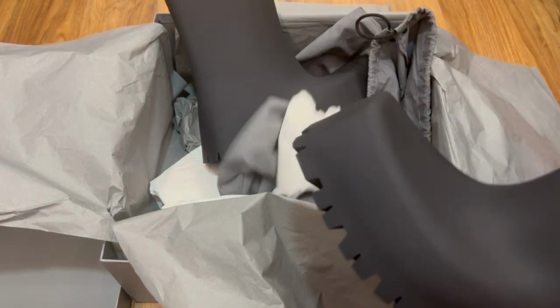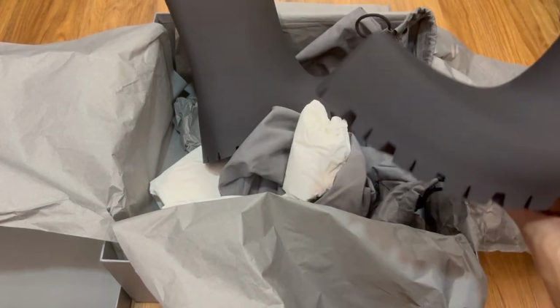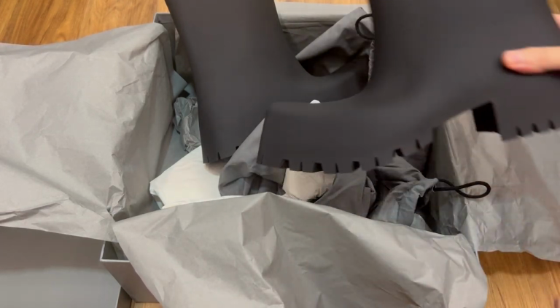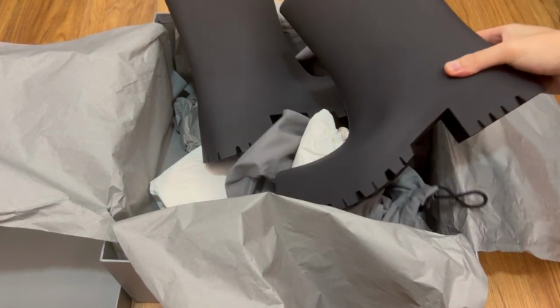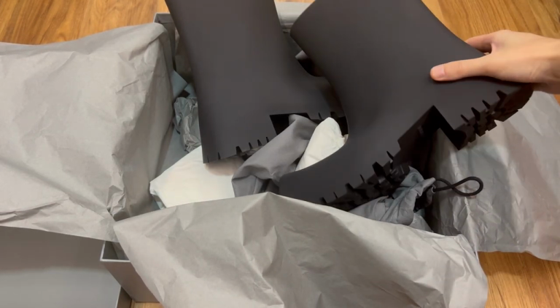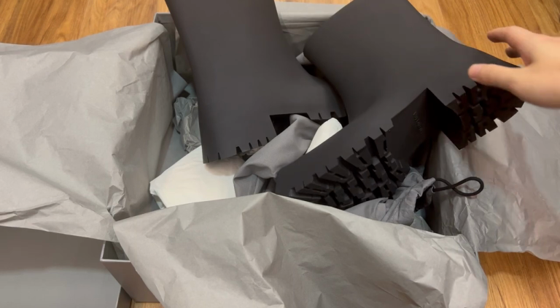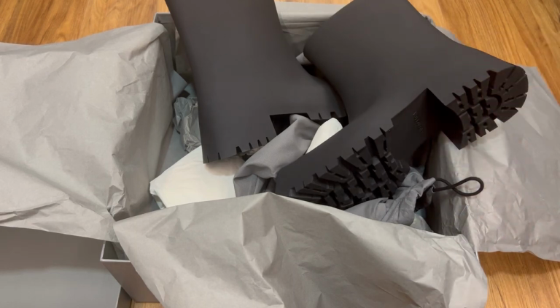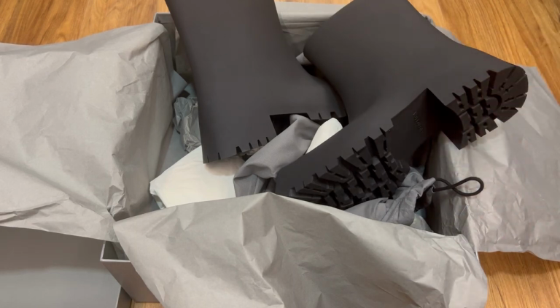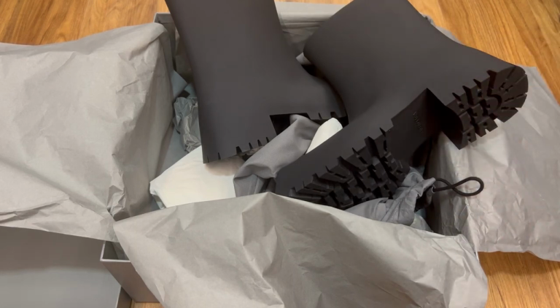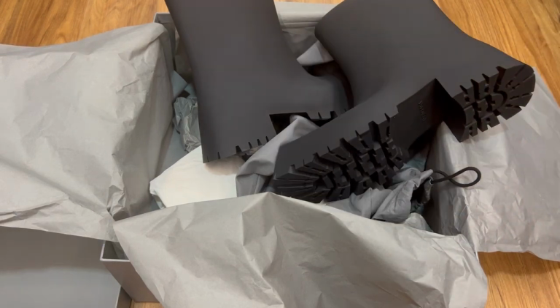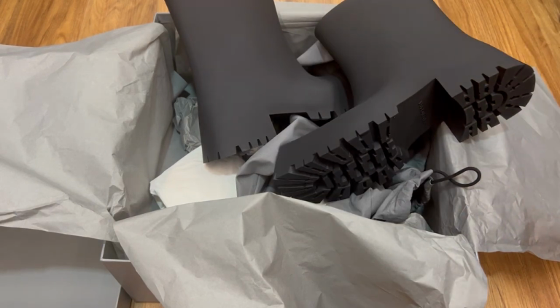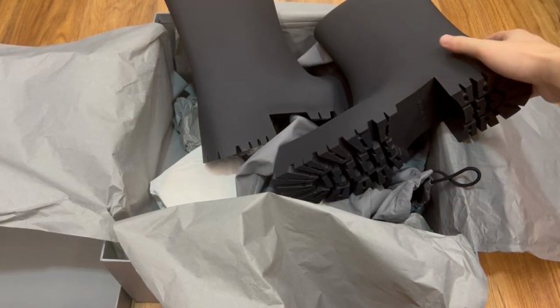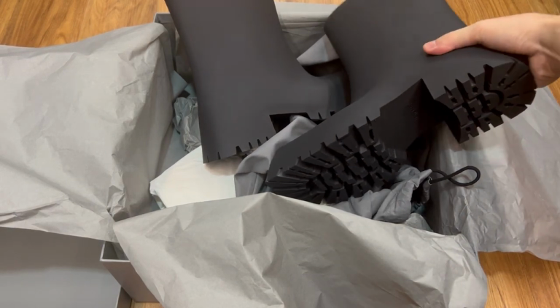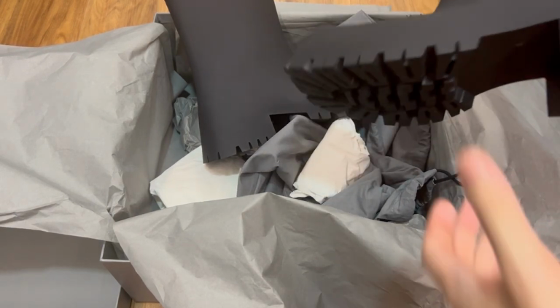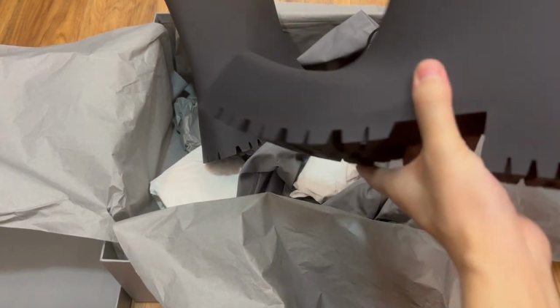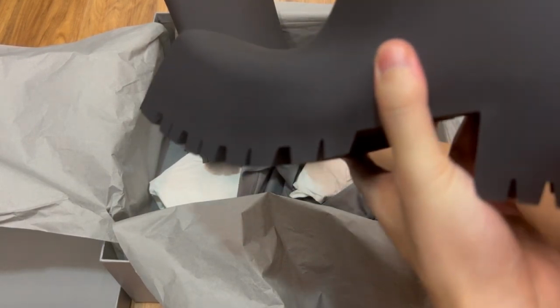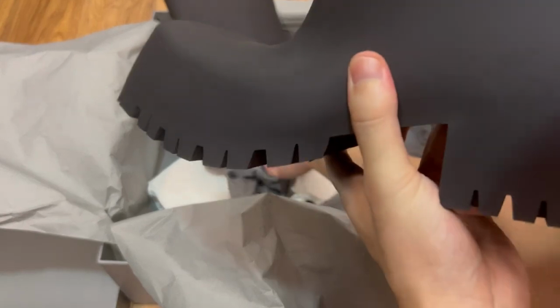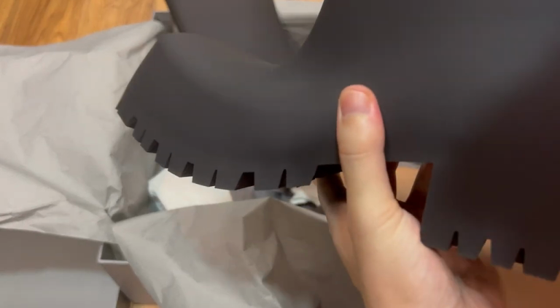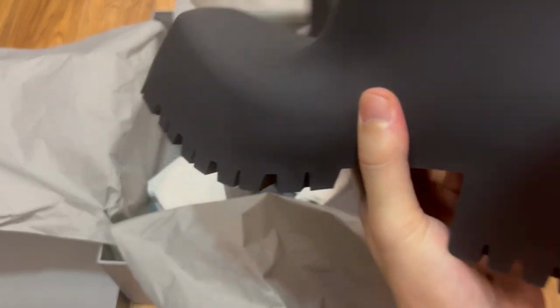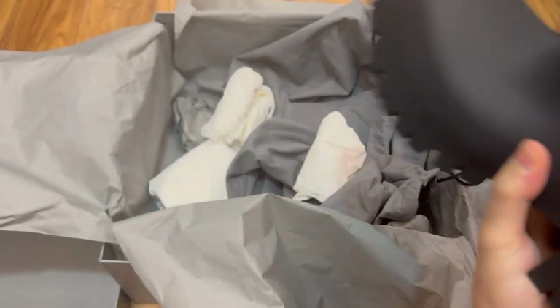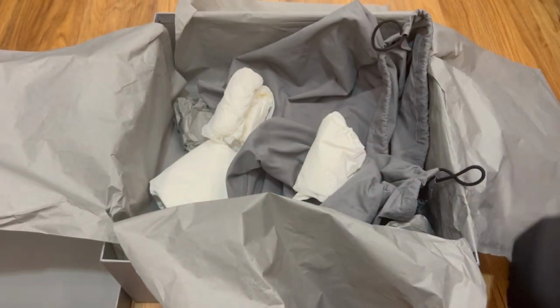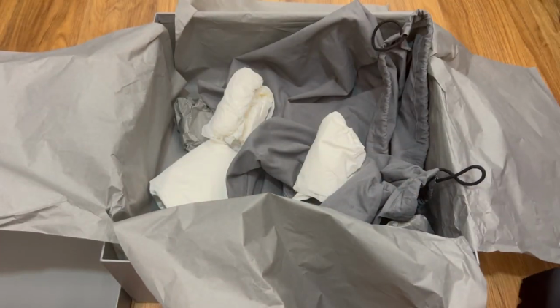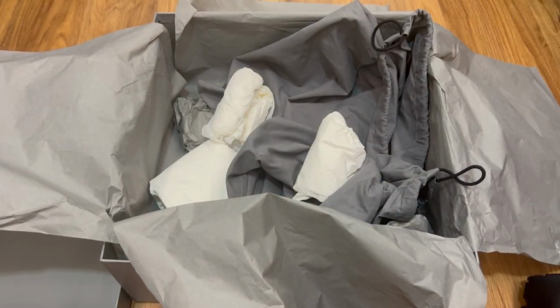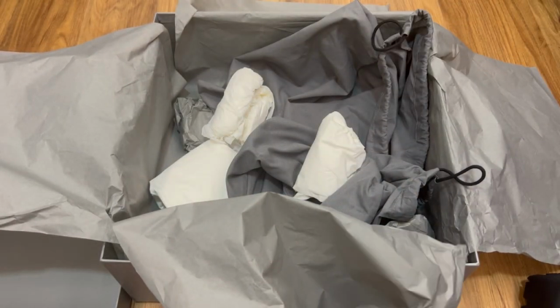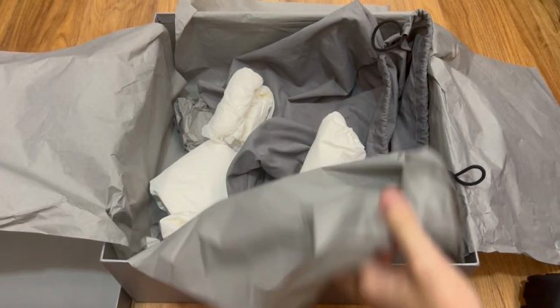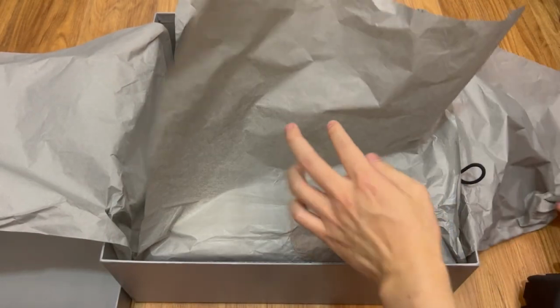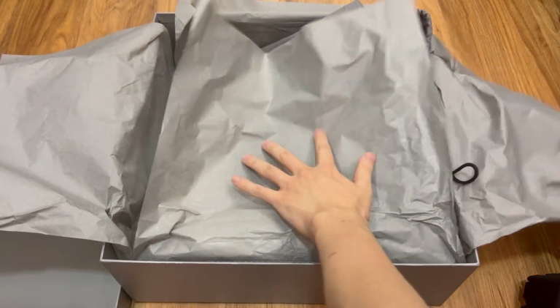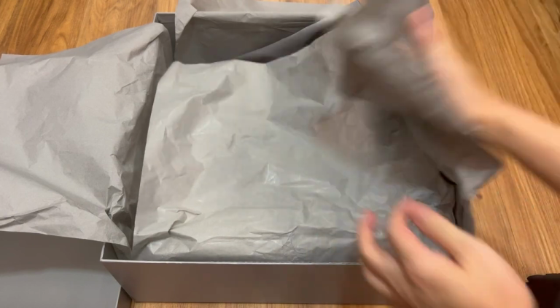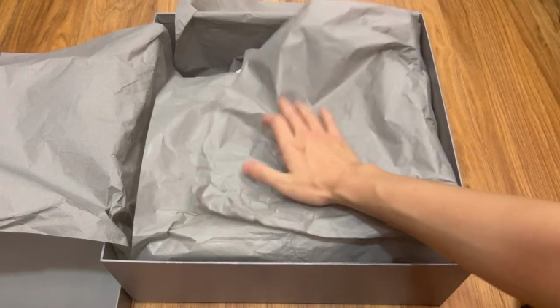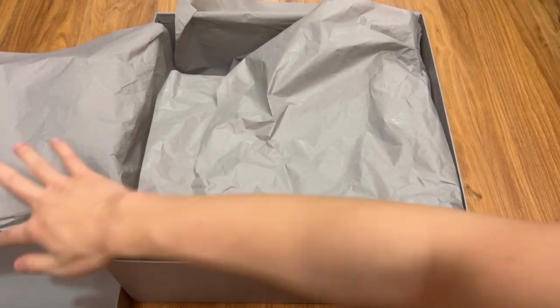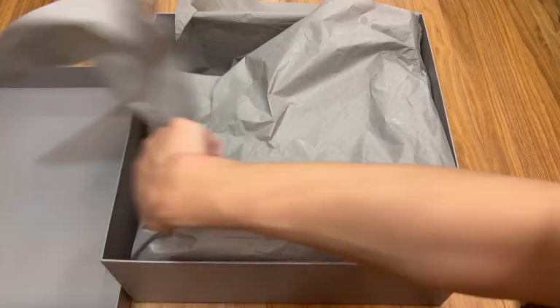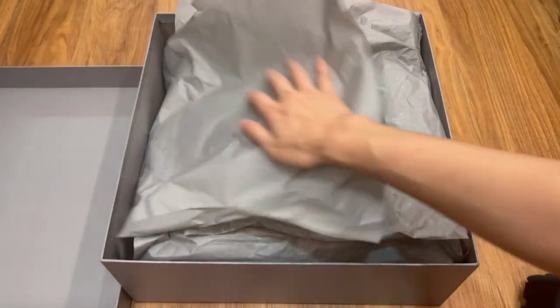From what I've seen, they do get scuffed up pretty easily. If you can't stand your boots getting beat up, then I will advise you to stay away from these boots. Since I've already bought them, I have to tell myself that it just adds more character to the boots.